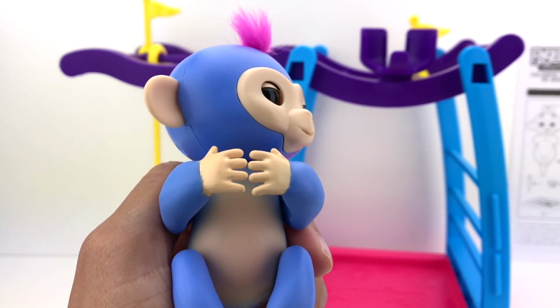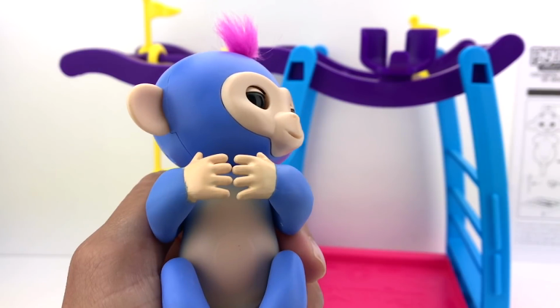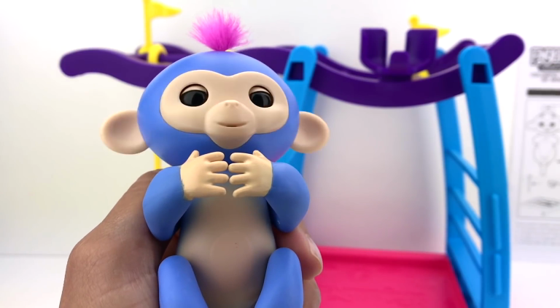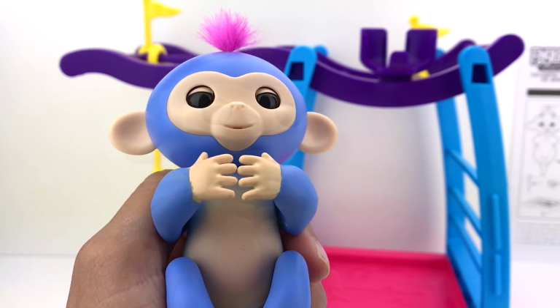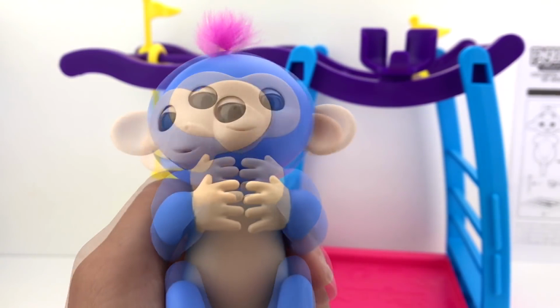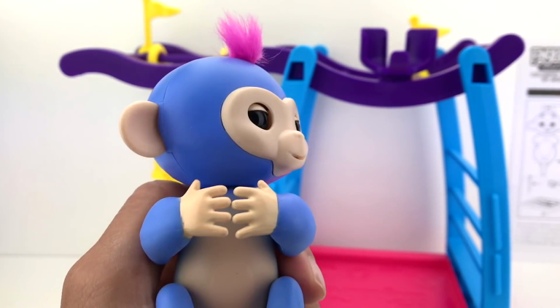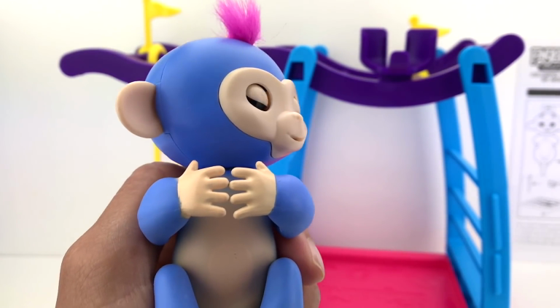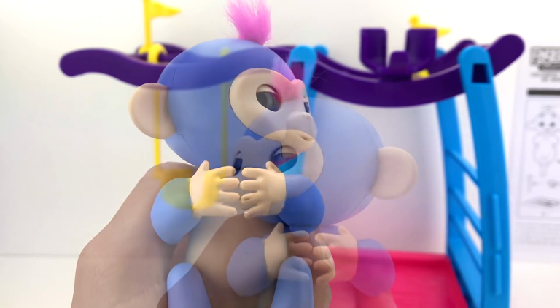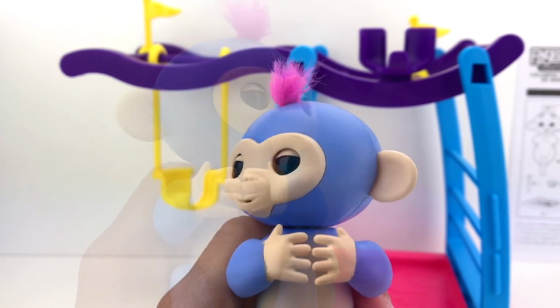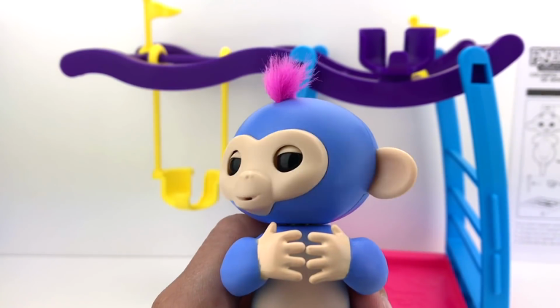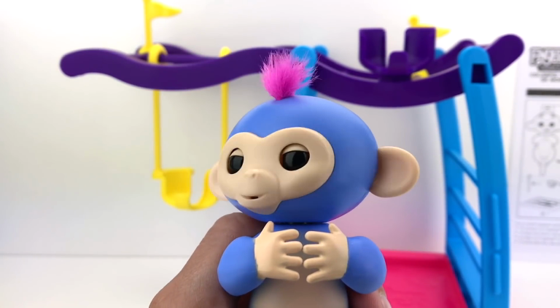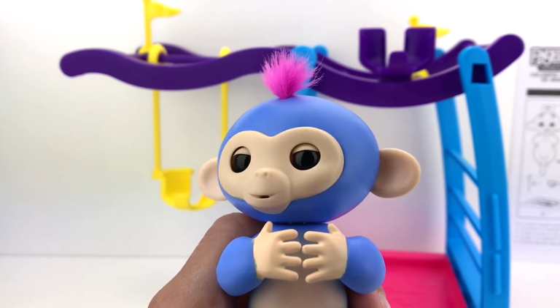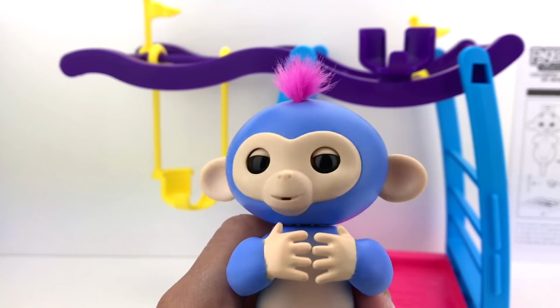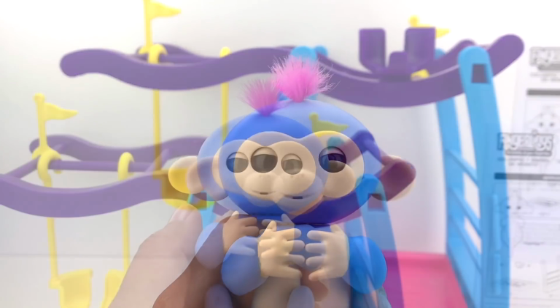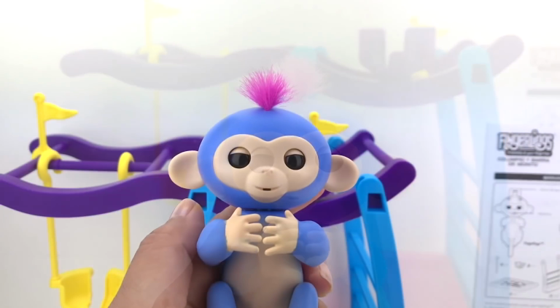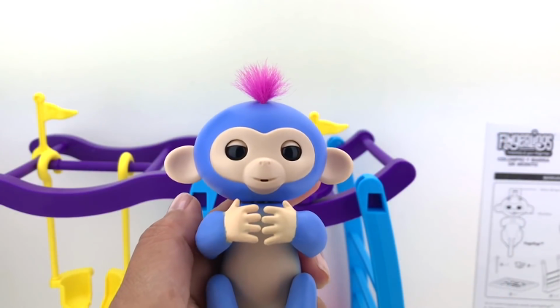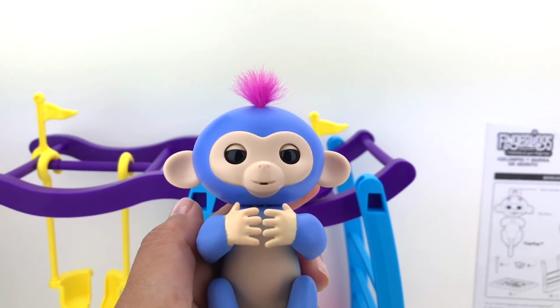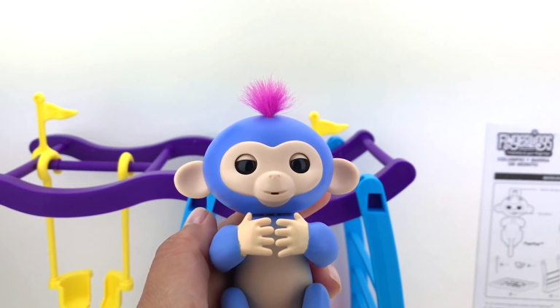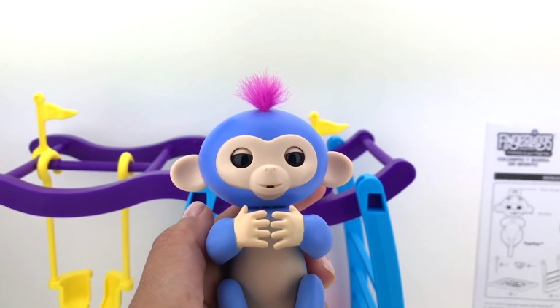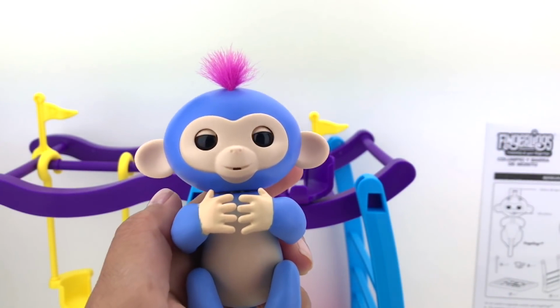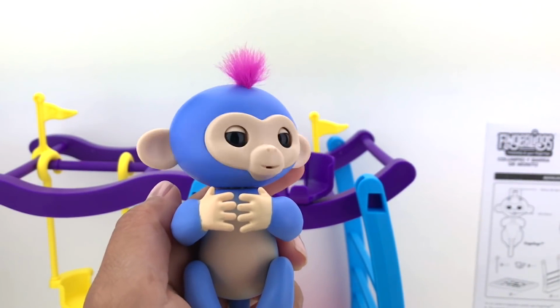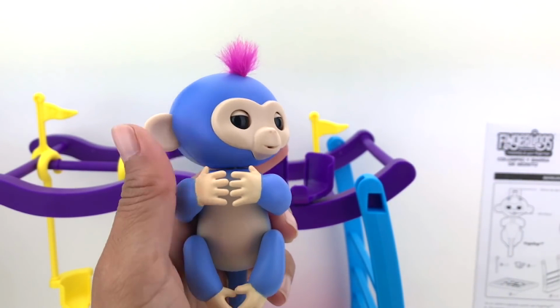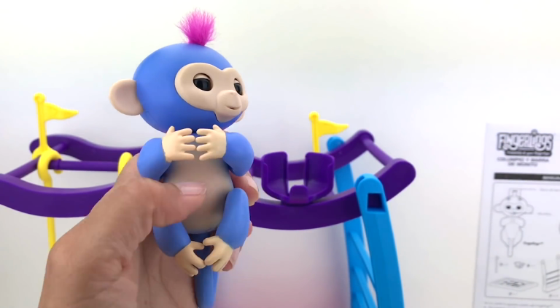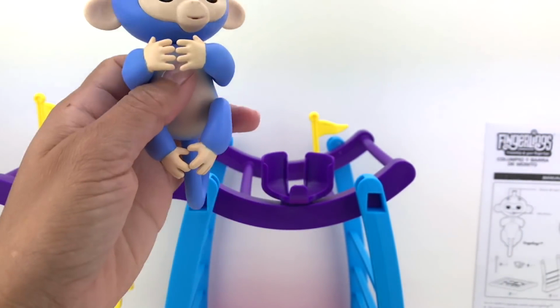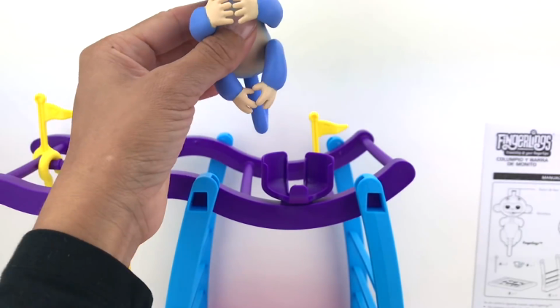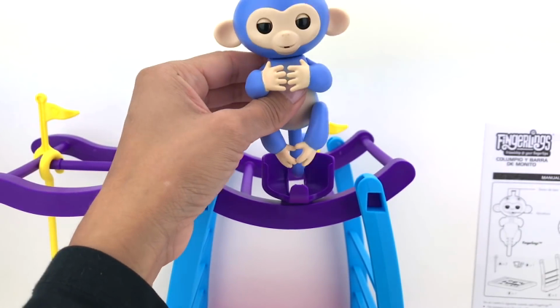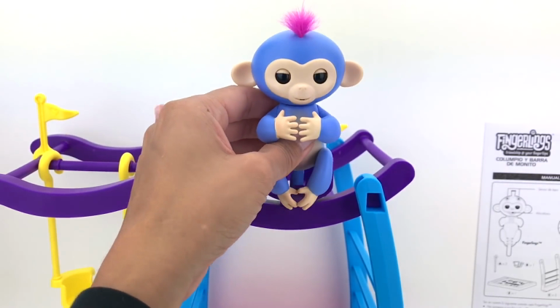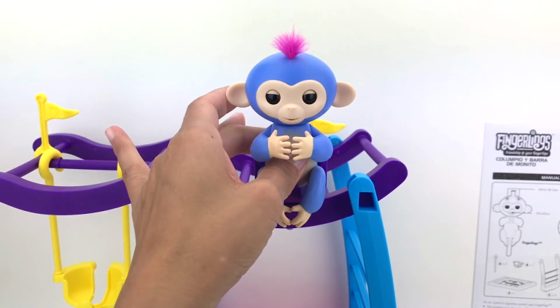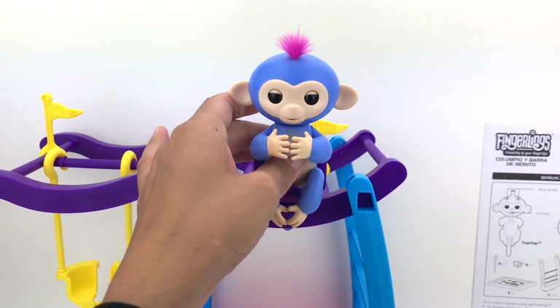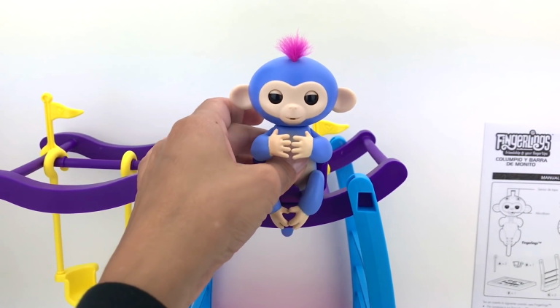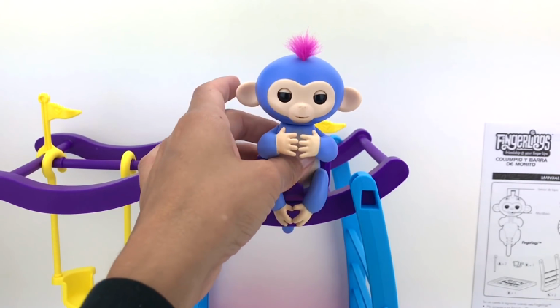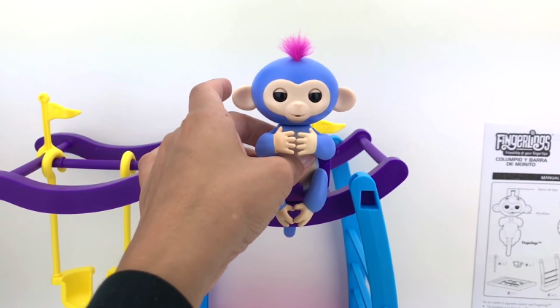How adorable! So many silly sounds. Alright guys, let's prop her up right here and see what else we can do.